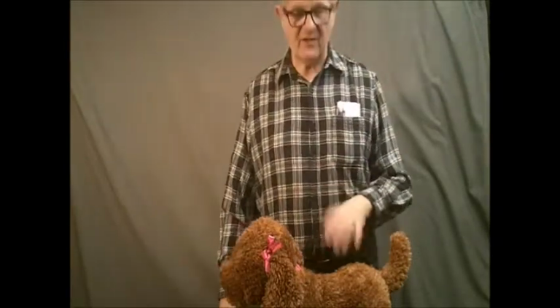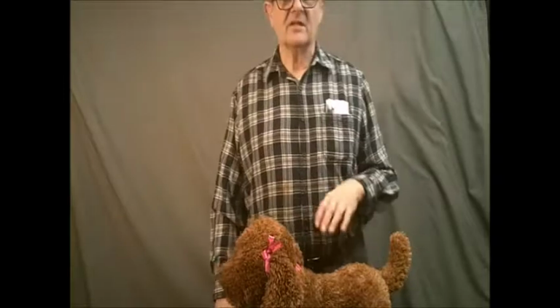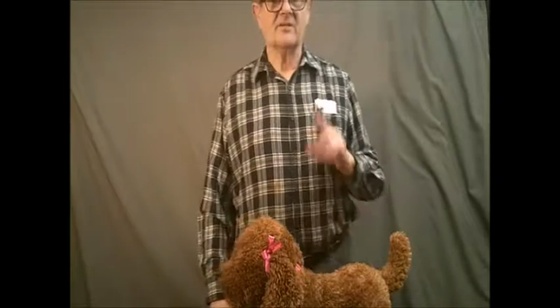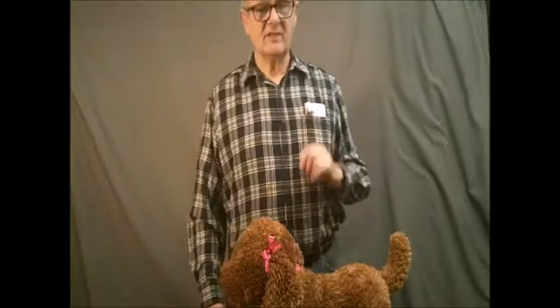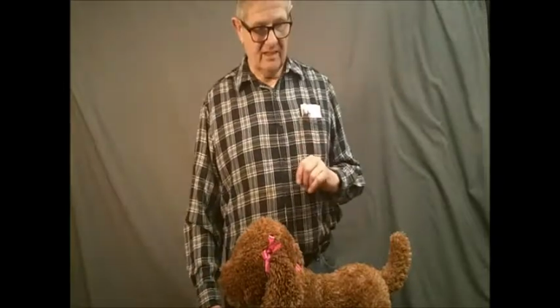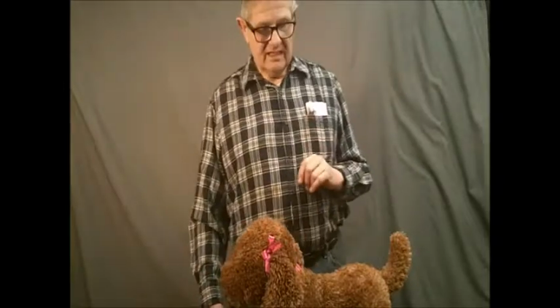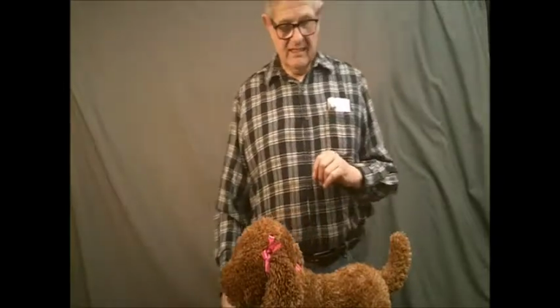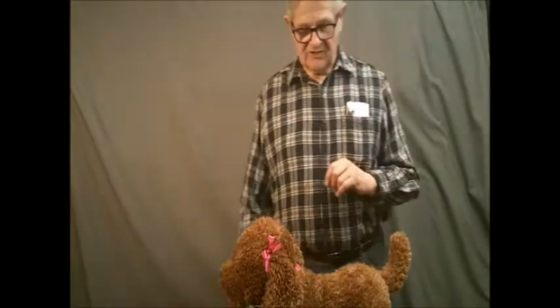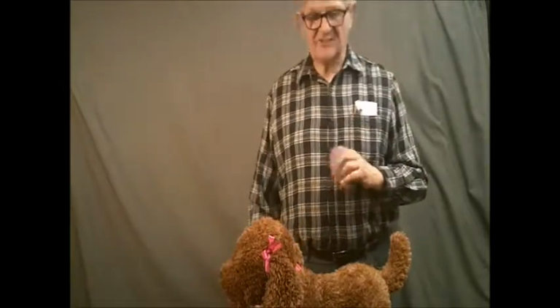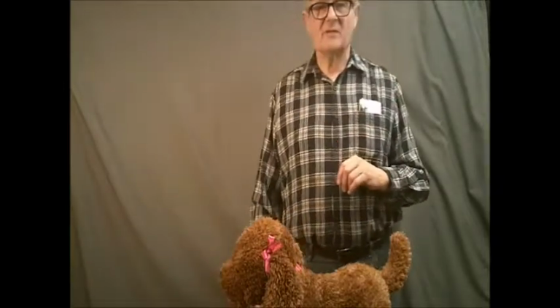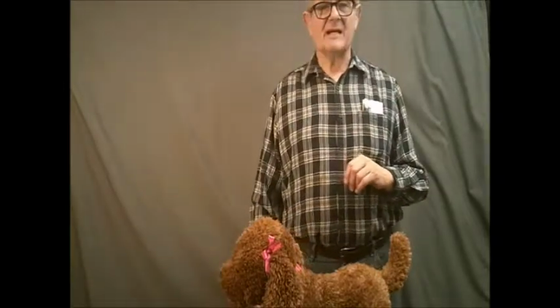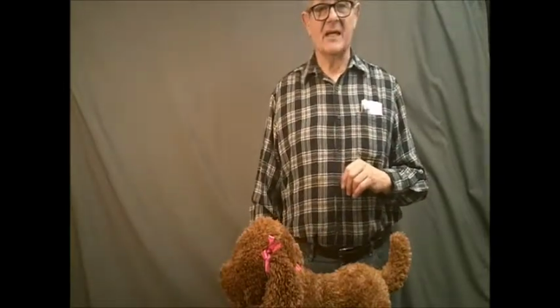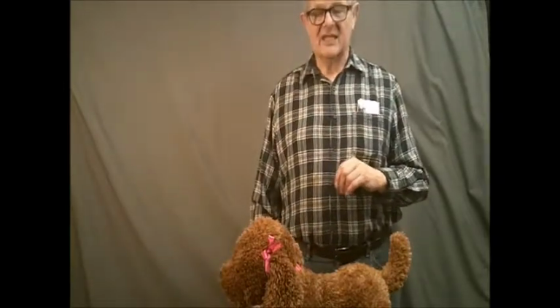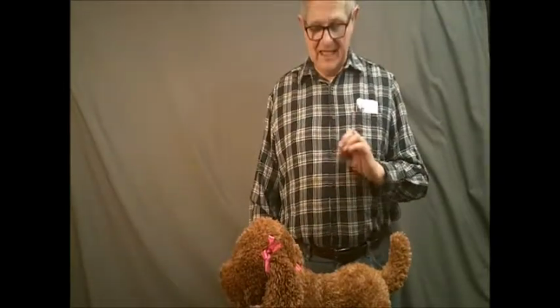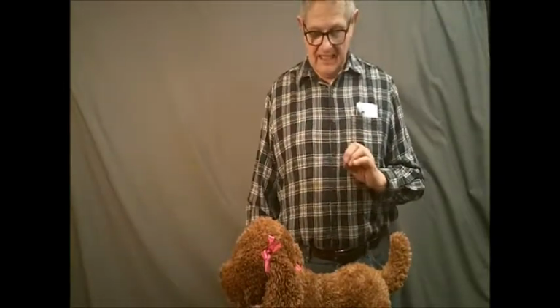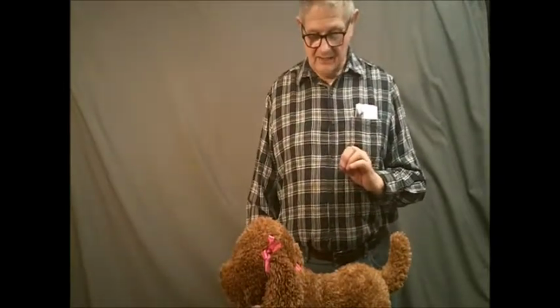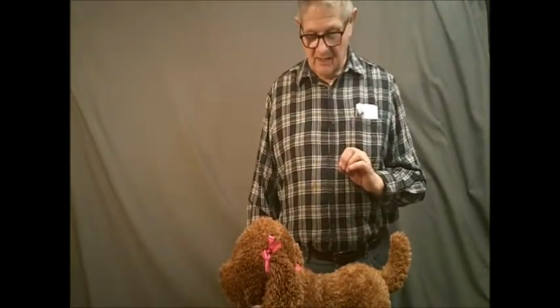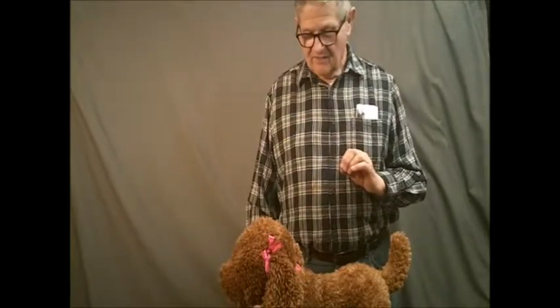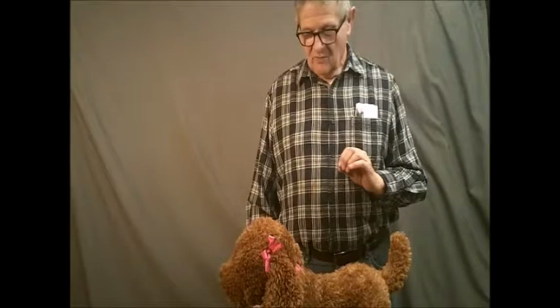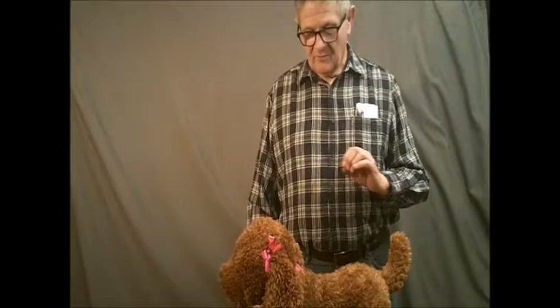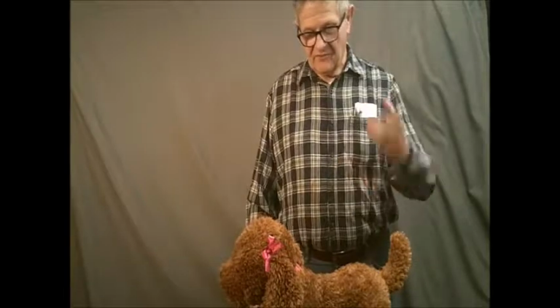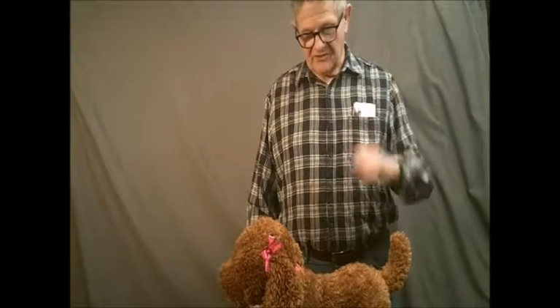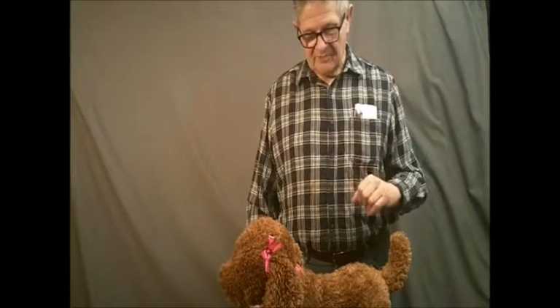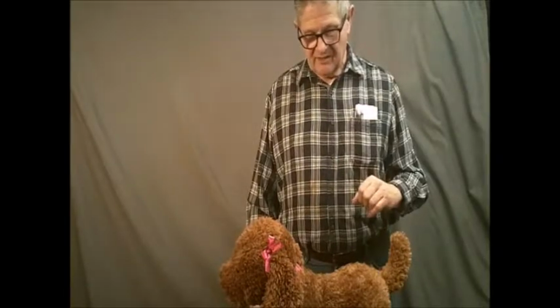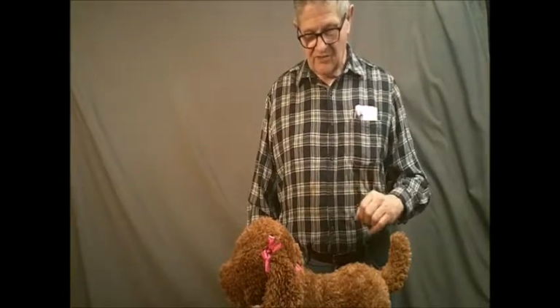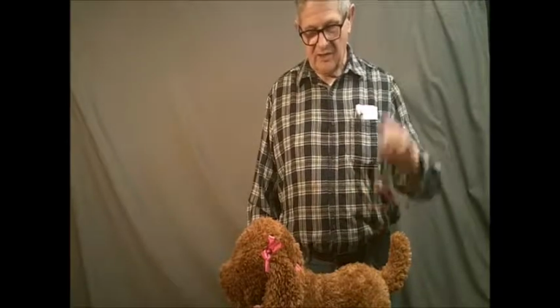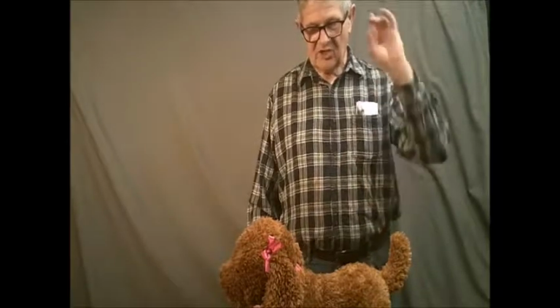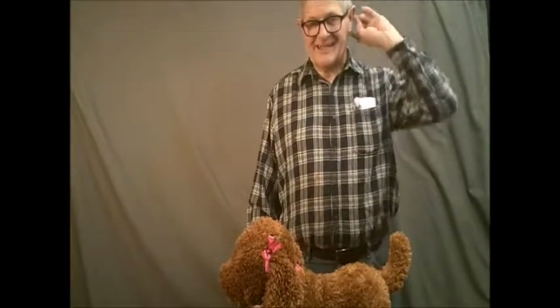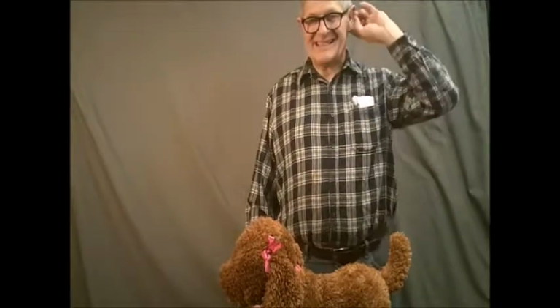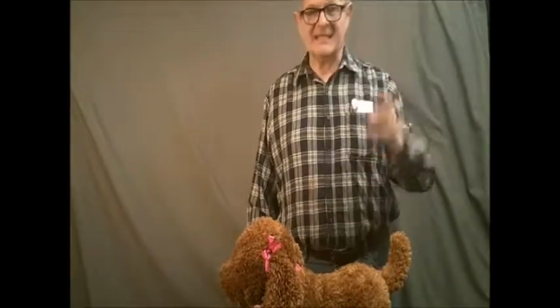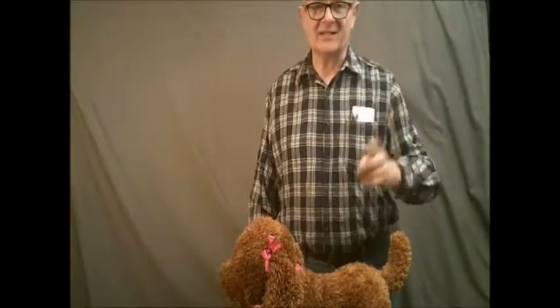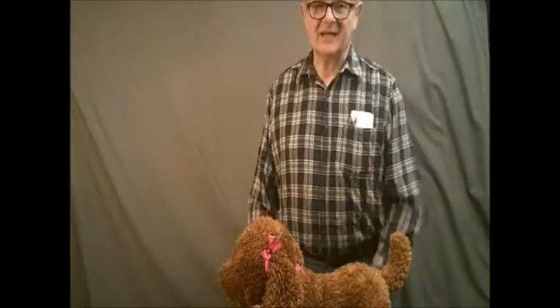The measurement we need is the chest measurement behind the legs. We're going to break for a minute so the camera can come in closer and I'm going to show you exactly how to do that.